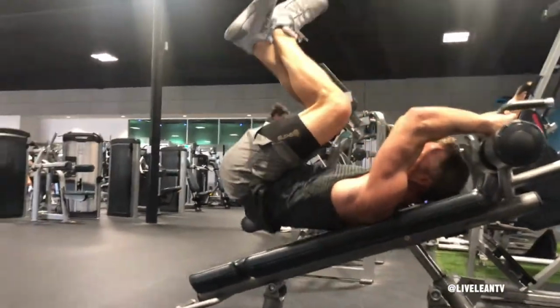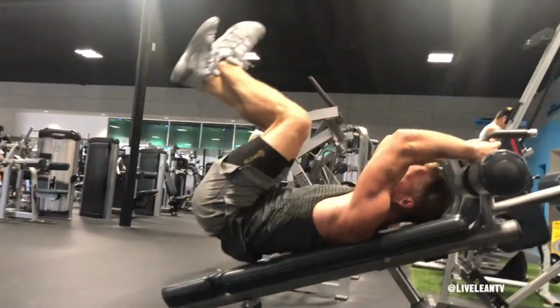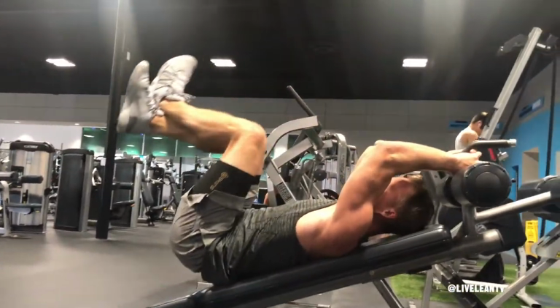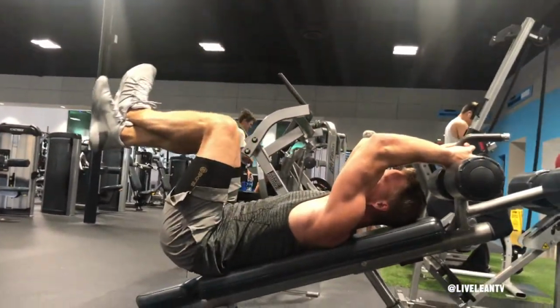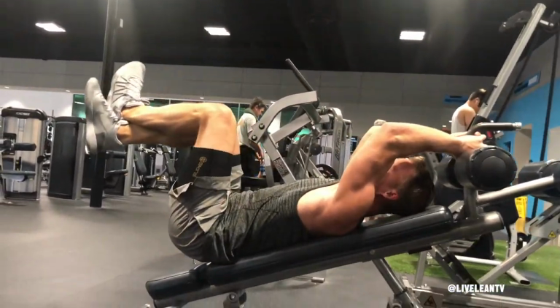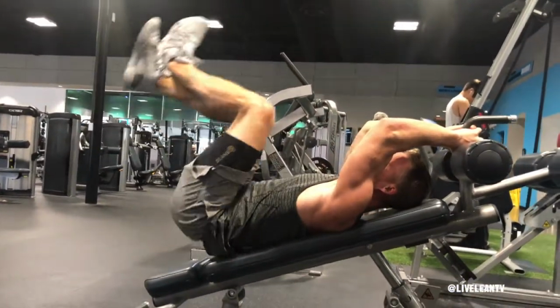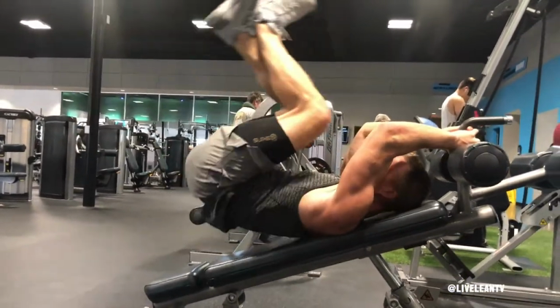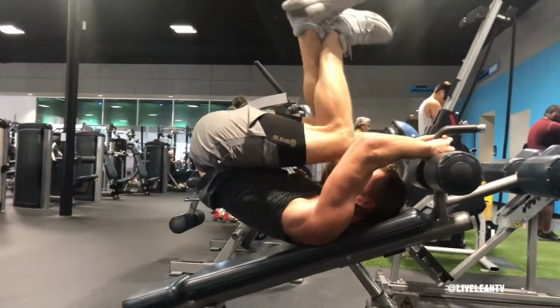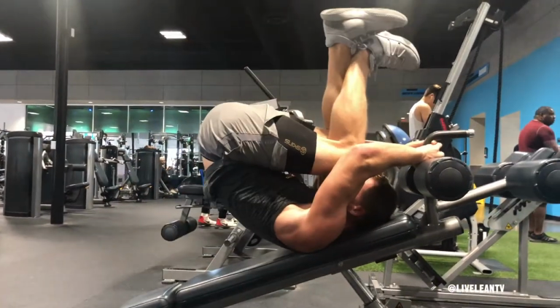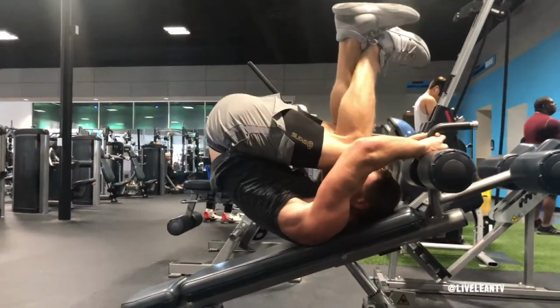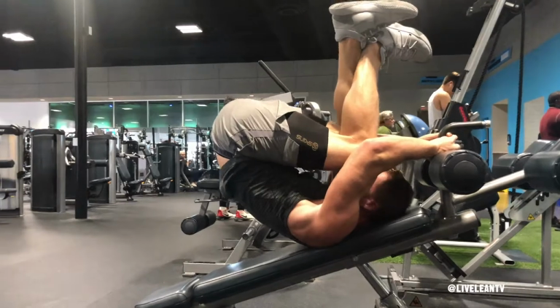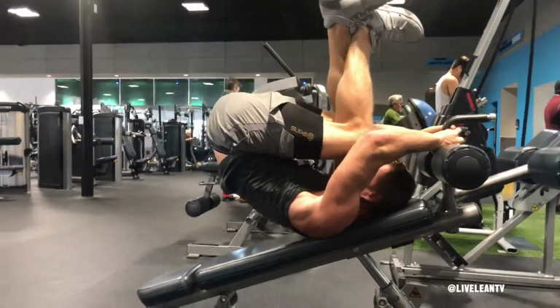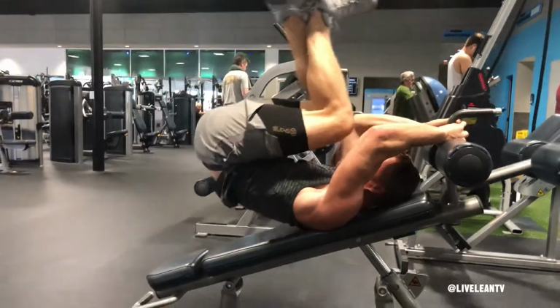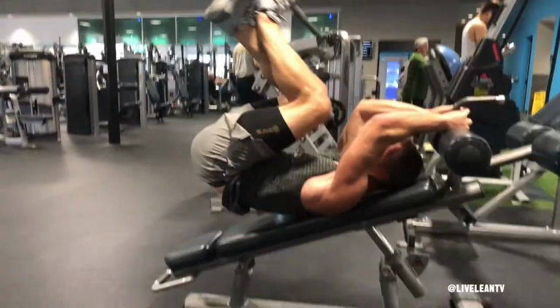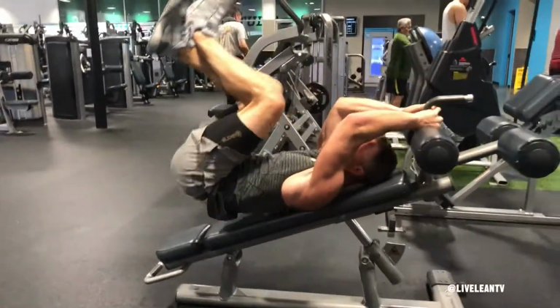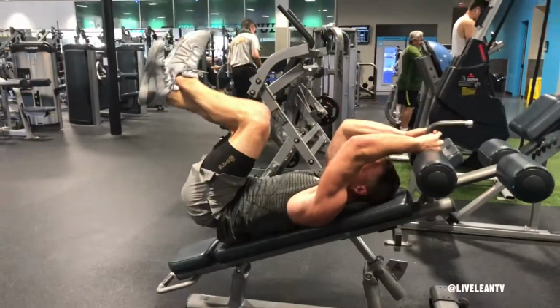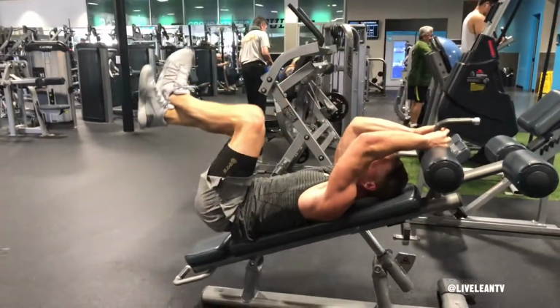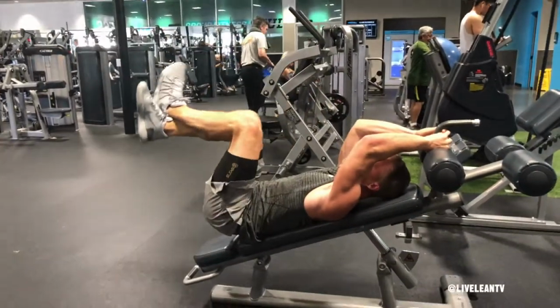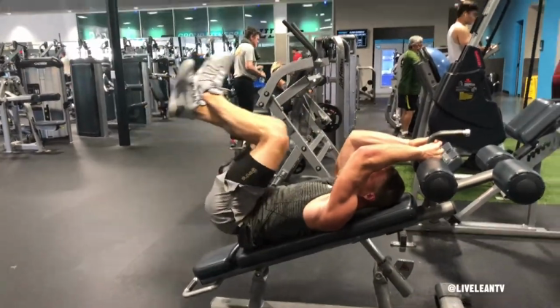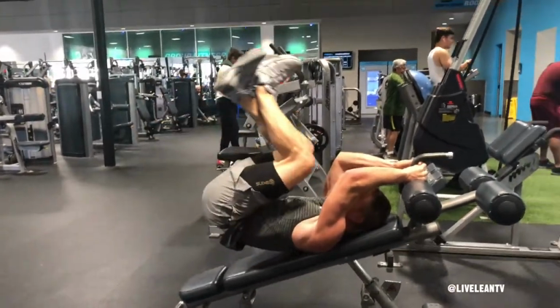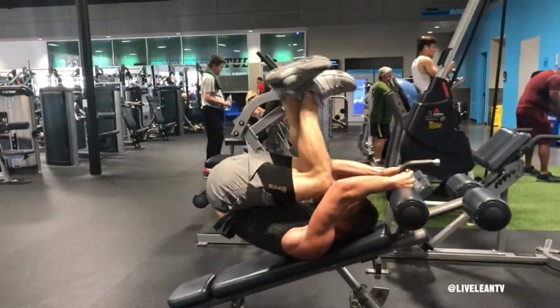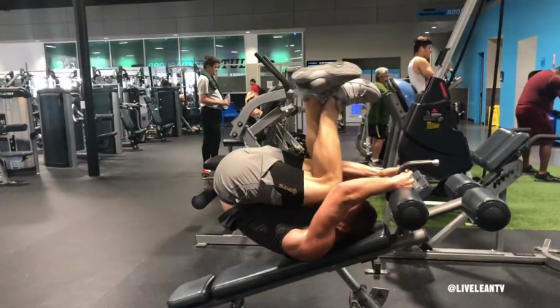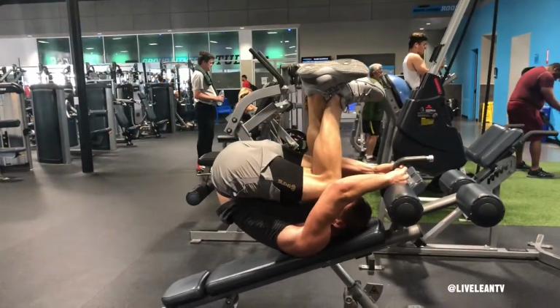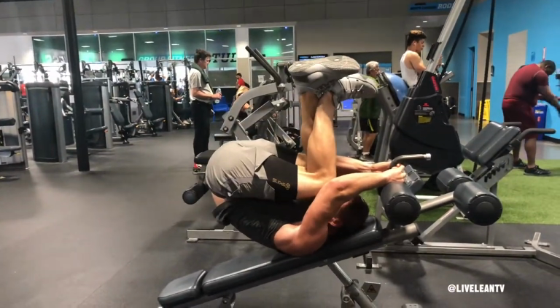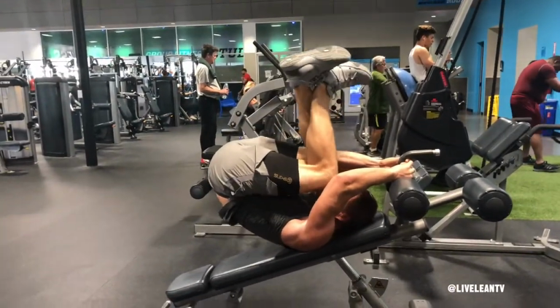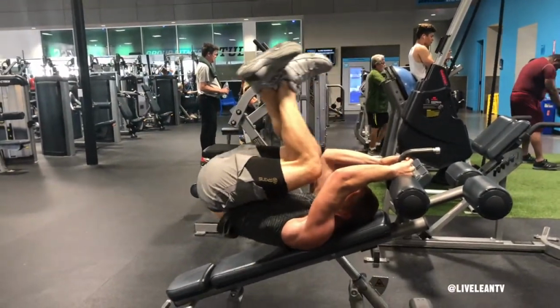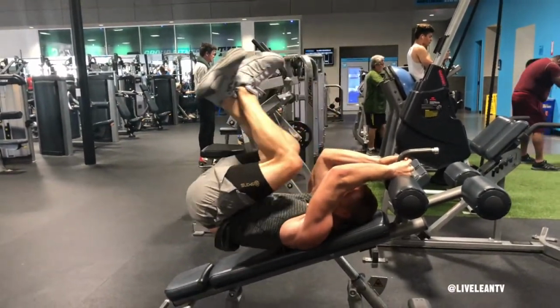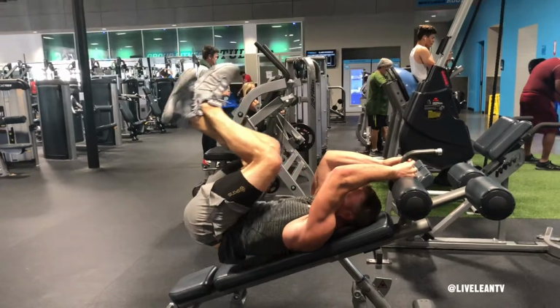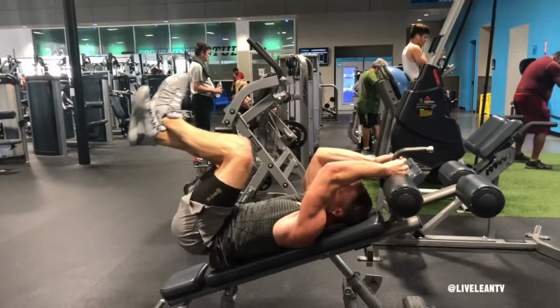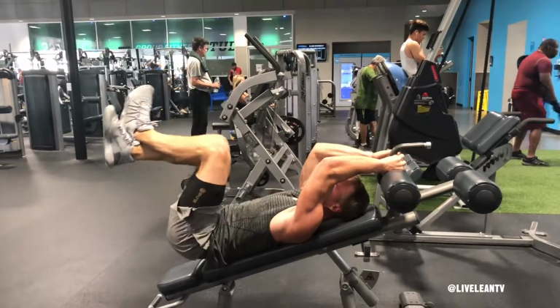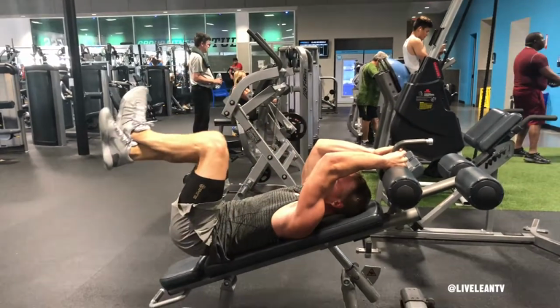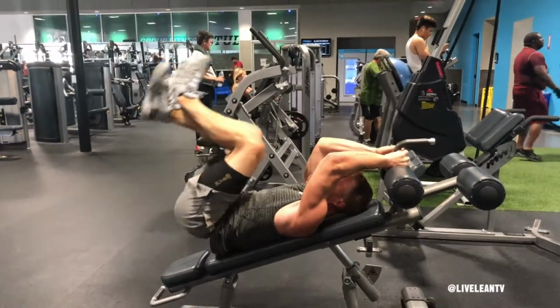Raise your knees to a 90 degree angle with your upper torso — this is the starting position. Then contract your abs and raise your hips and lower back to crunch your knees towards your chest under control, keeping your knees bent.